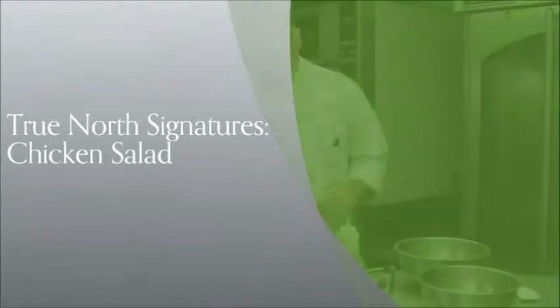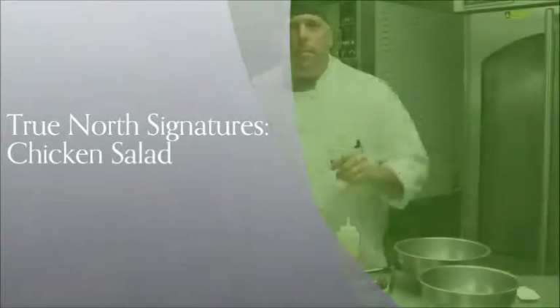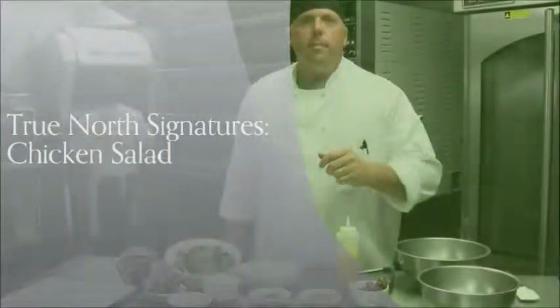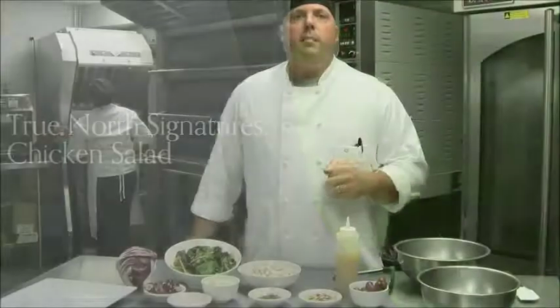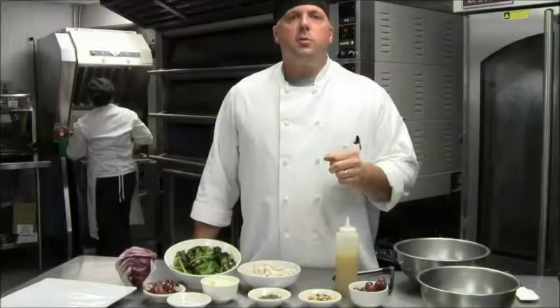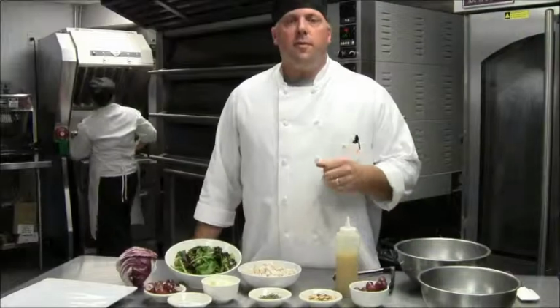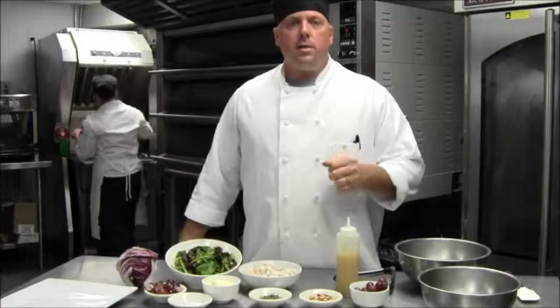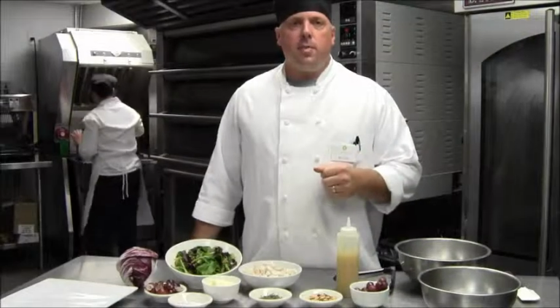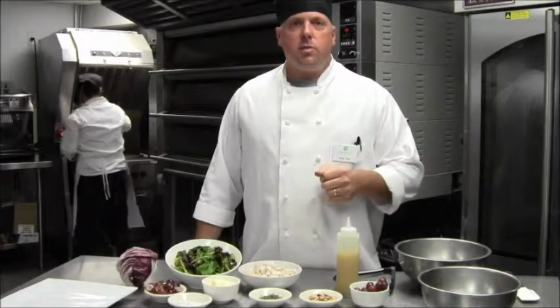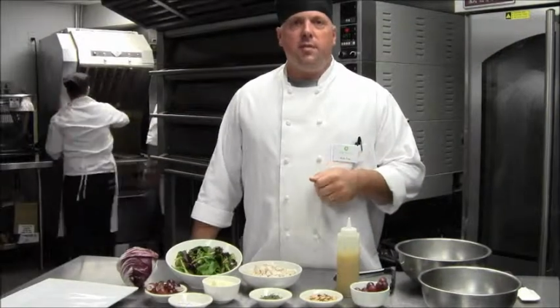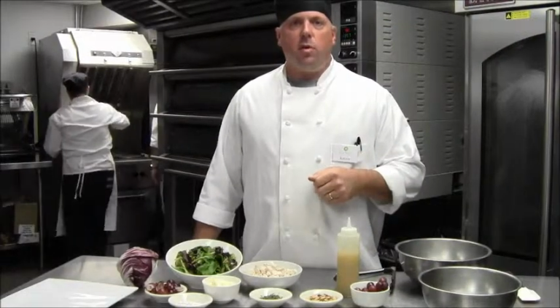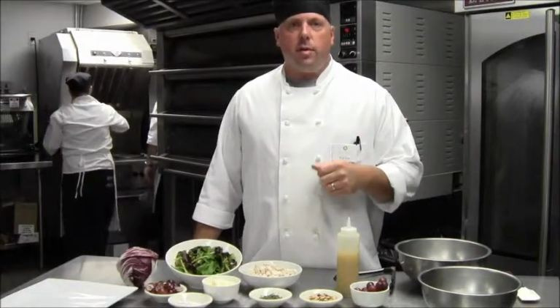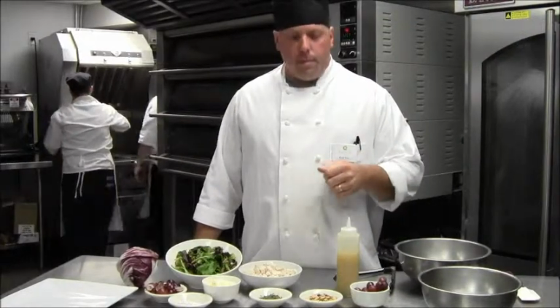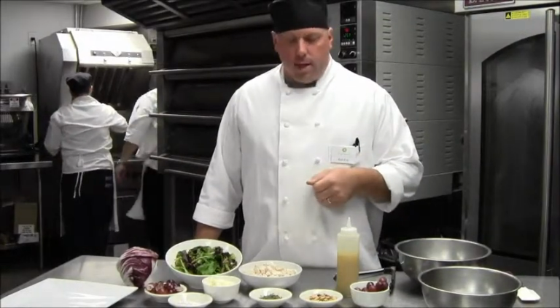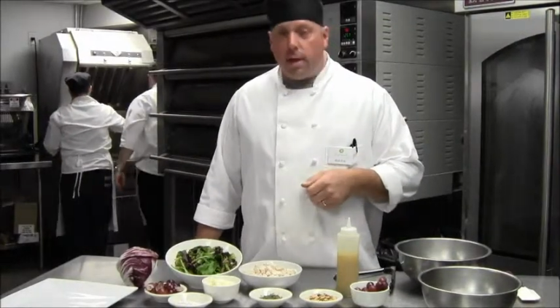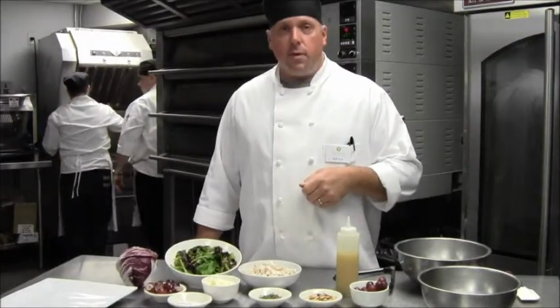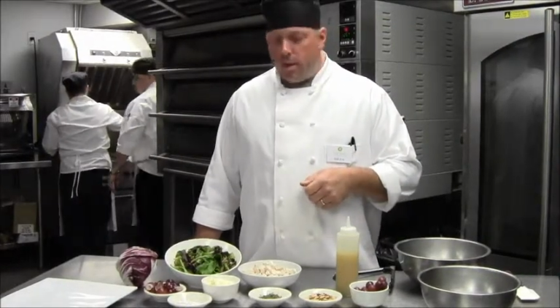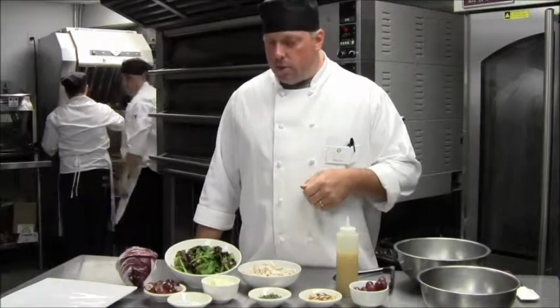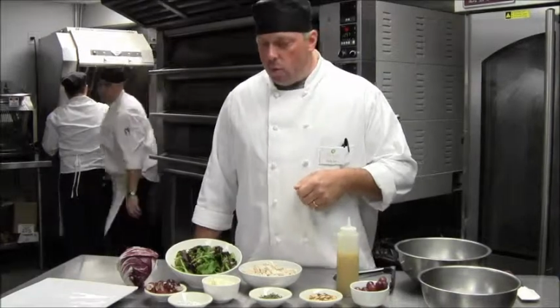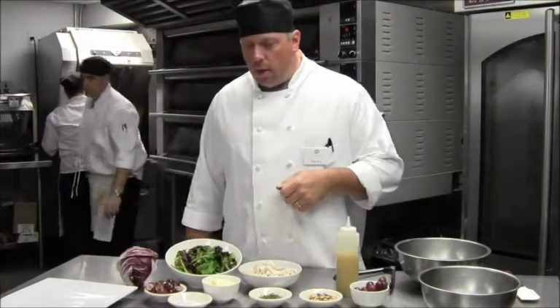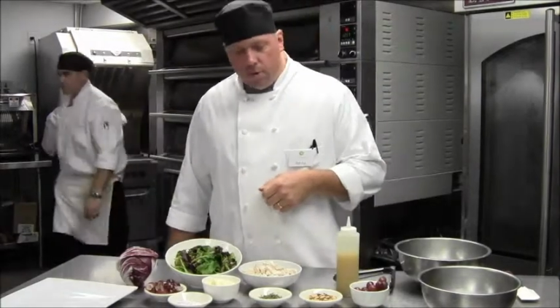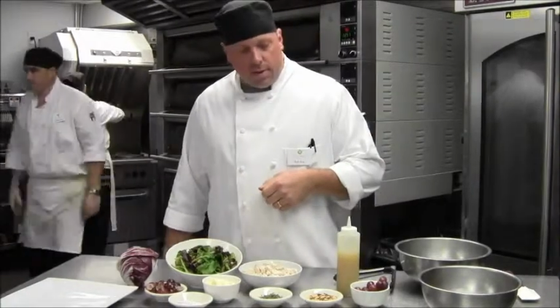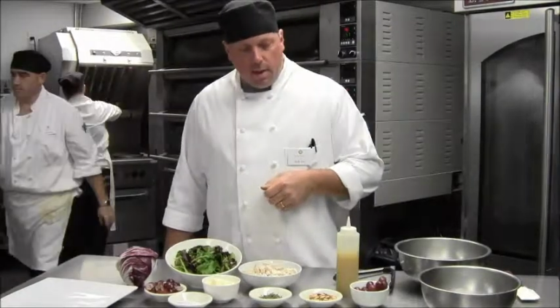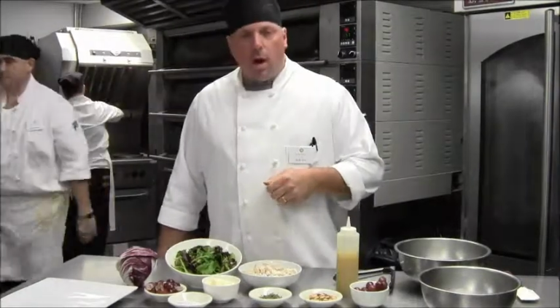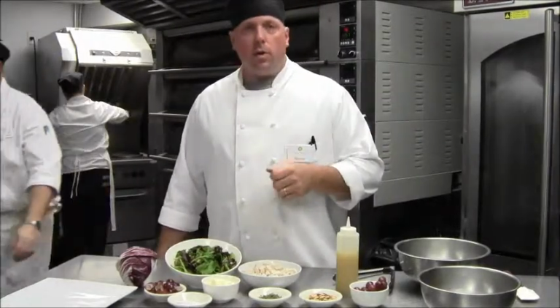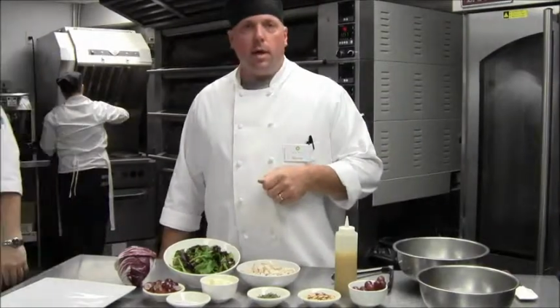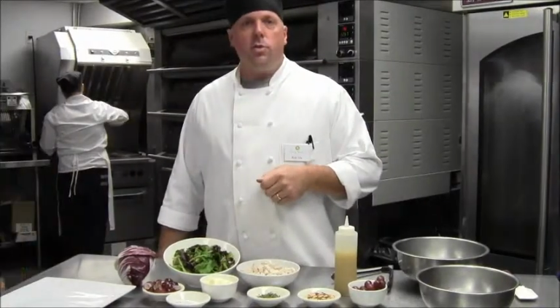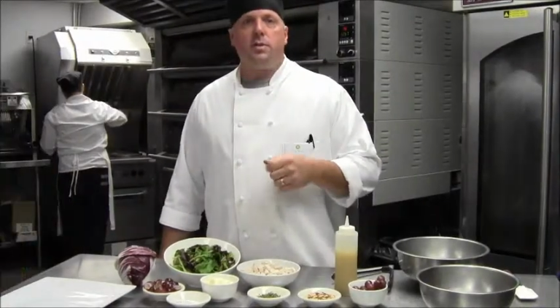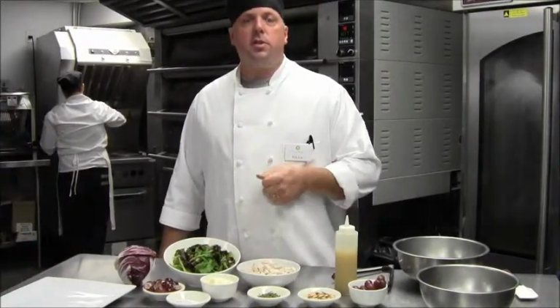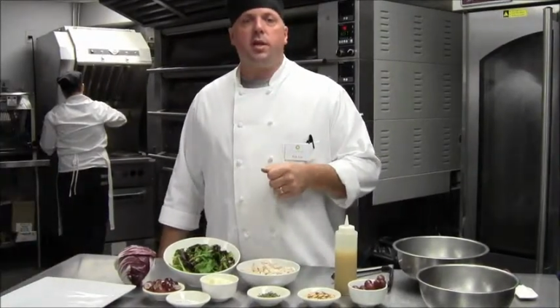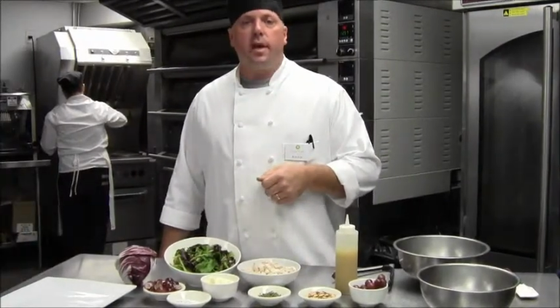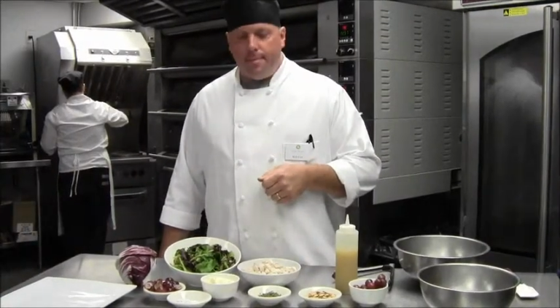Hello, my name is Rob Fox. I'm the Bistro Chef here at North Hill and today I'd like to present our True North Signature Chicken Salad.